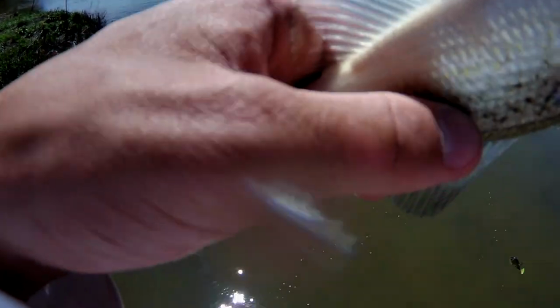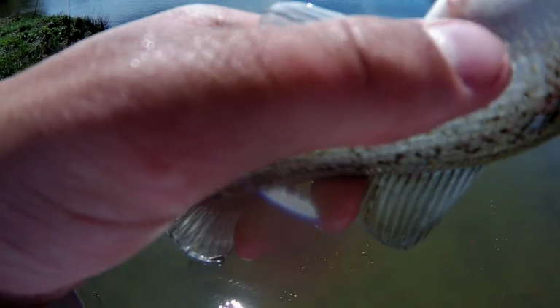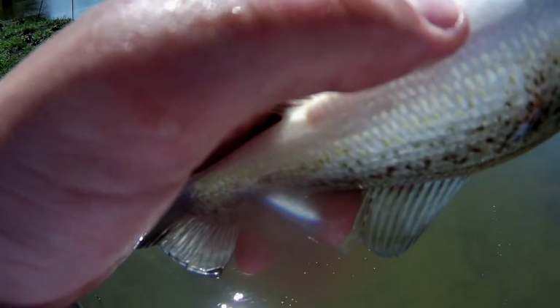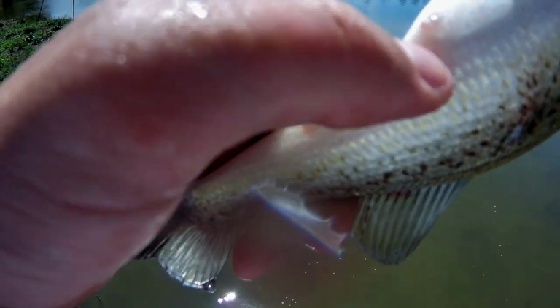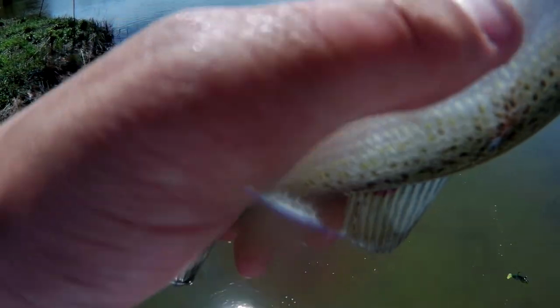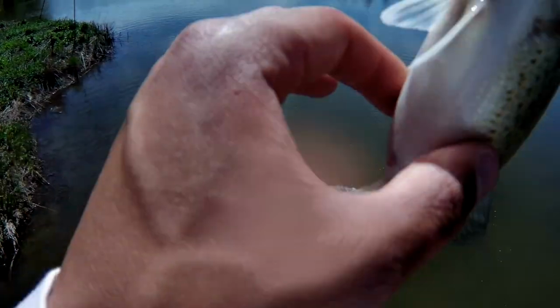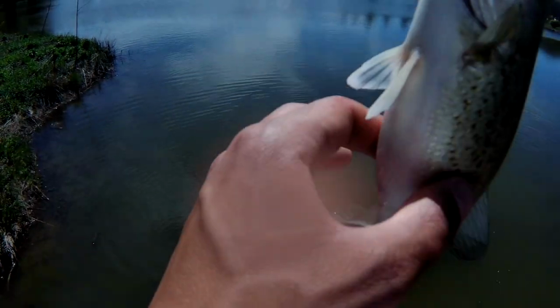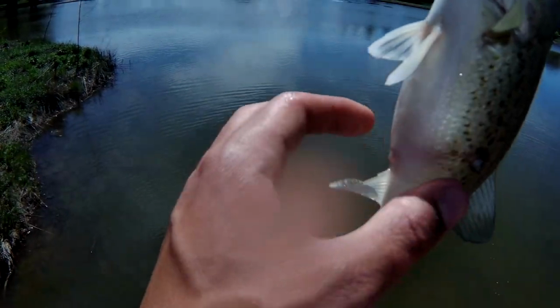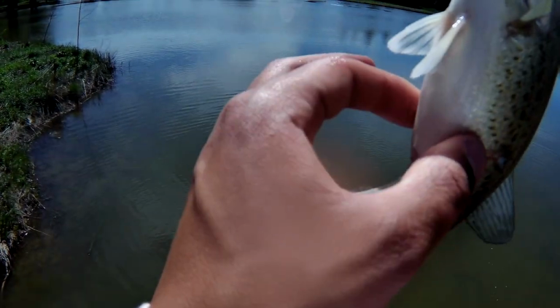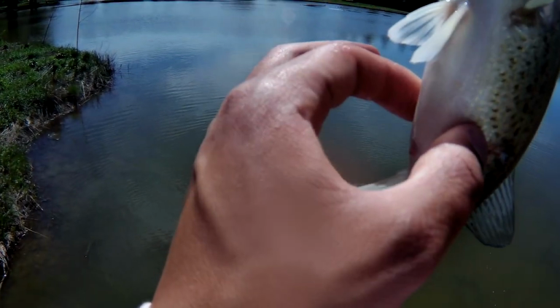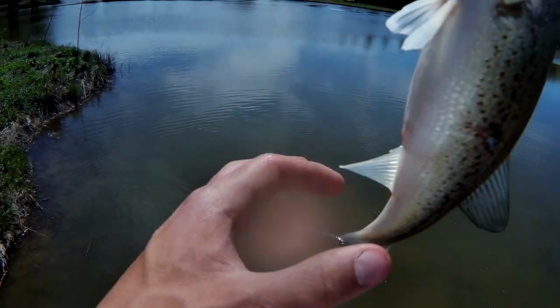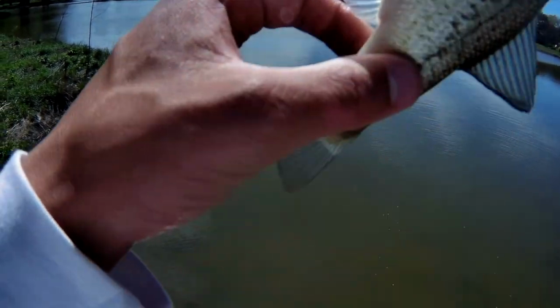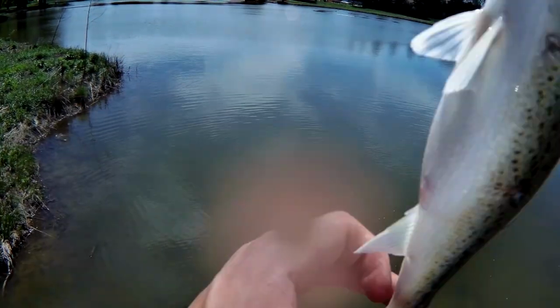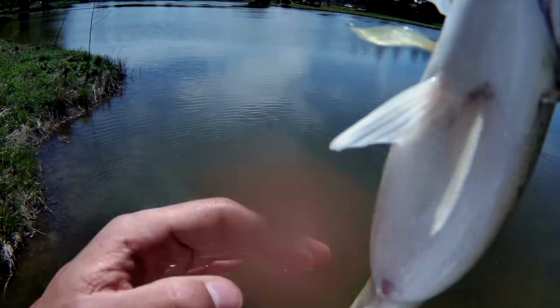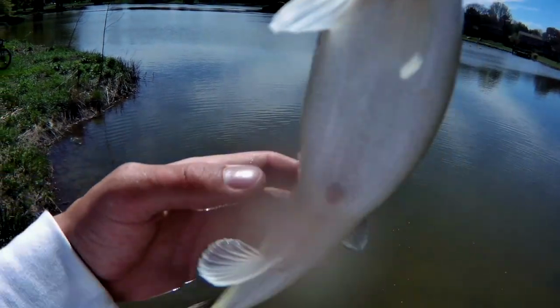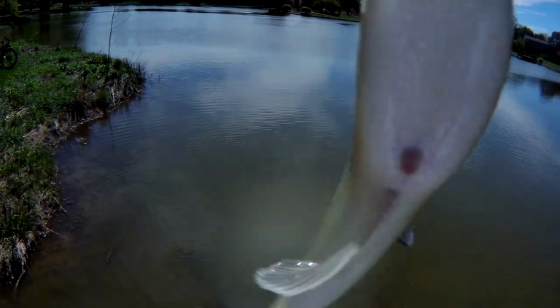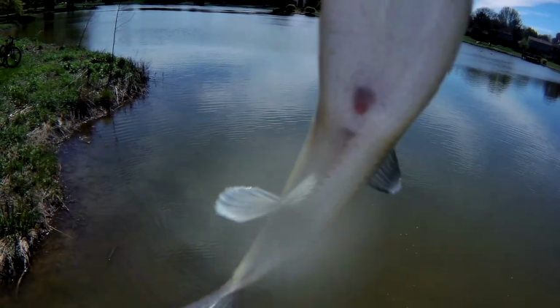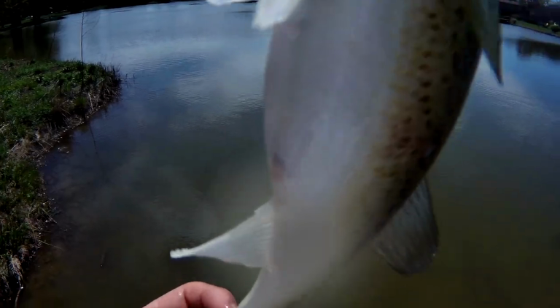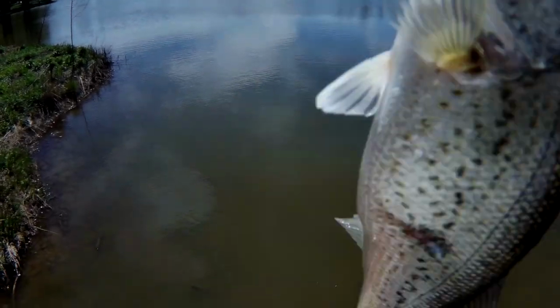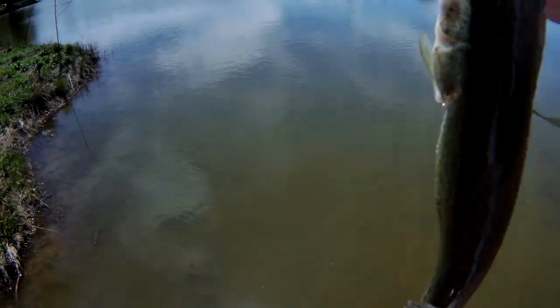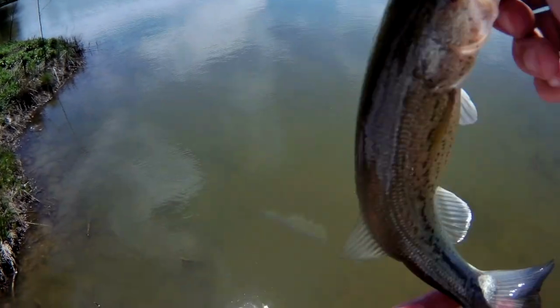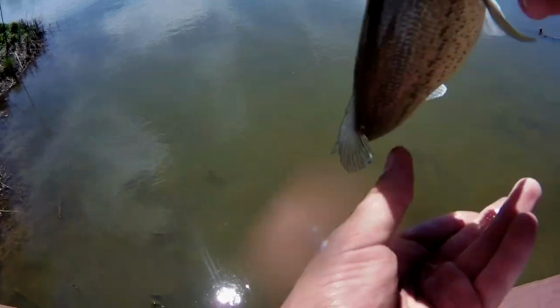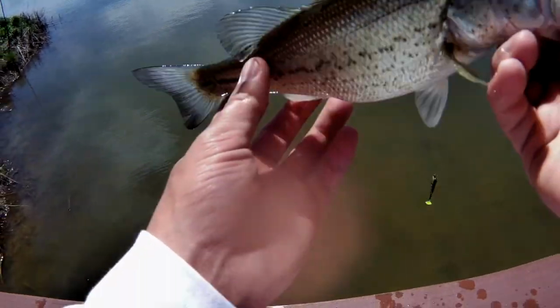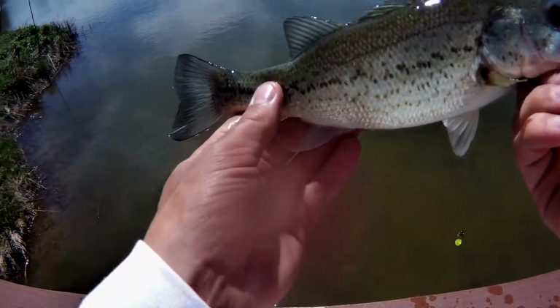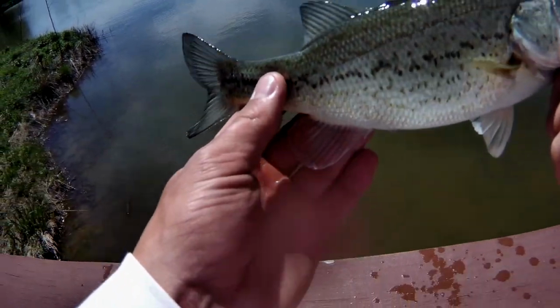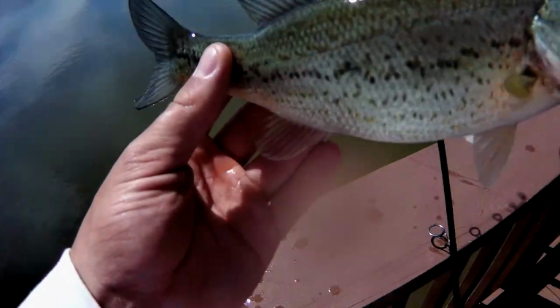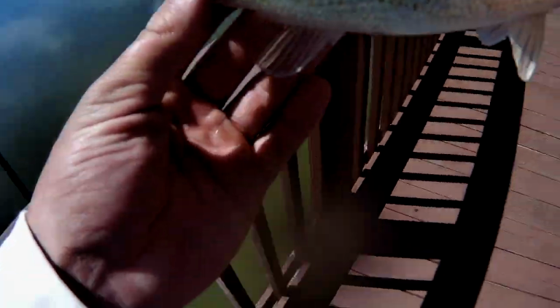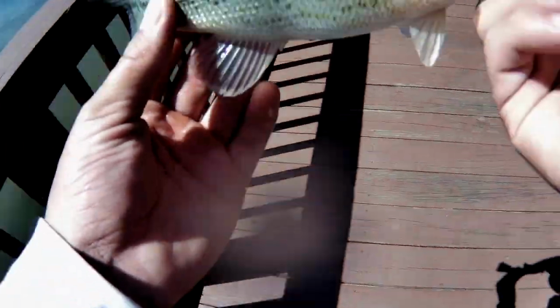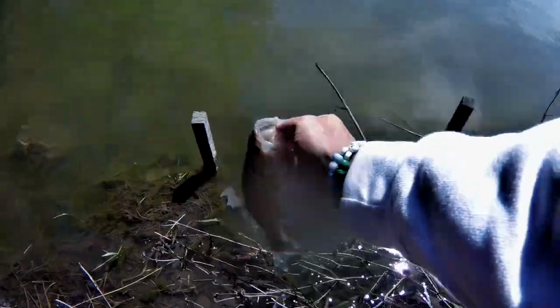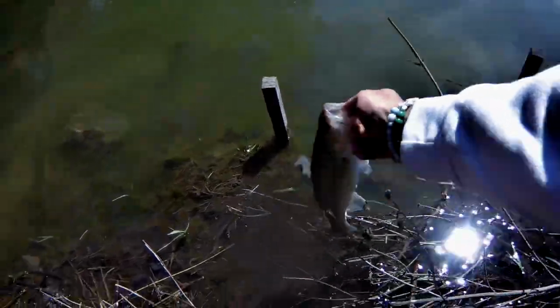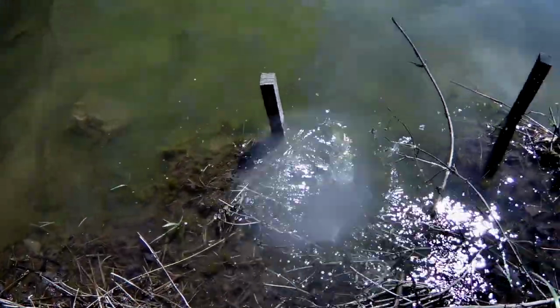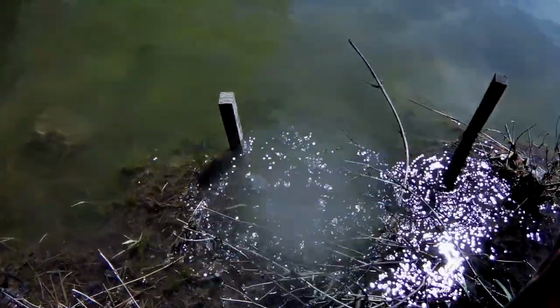I think that's a pretty fat one. I think it might have some eggs — it kind of looks like it. I don't really know what to look for, but we're gonna let her go so she can make some more bass. Hopefully. See you later.